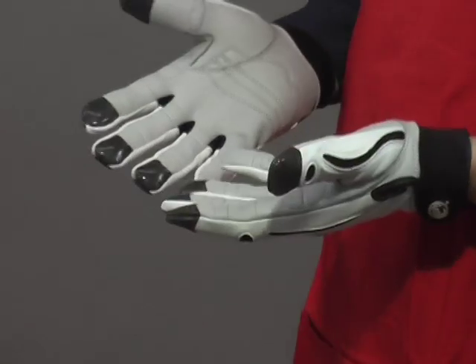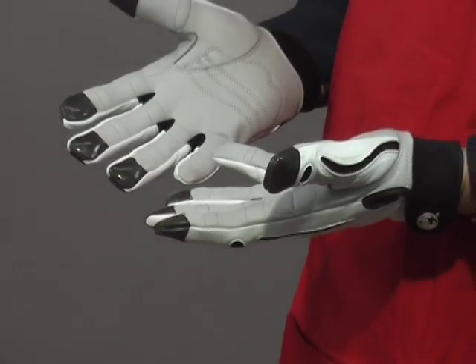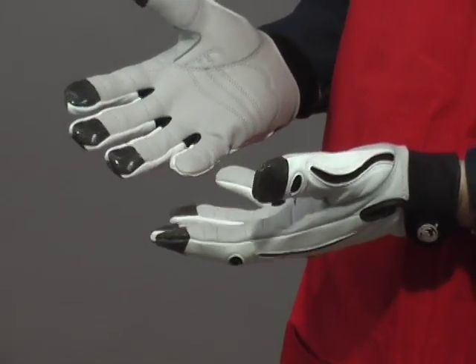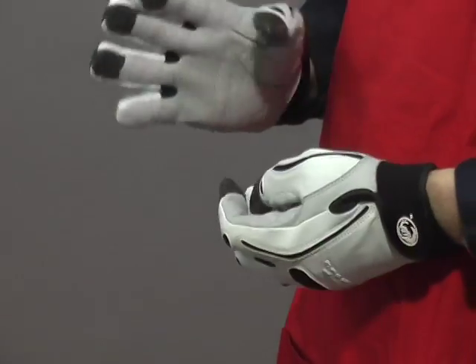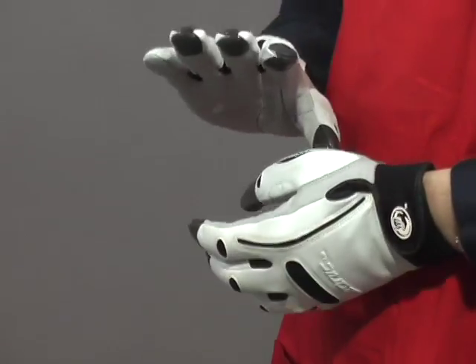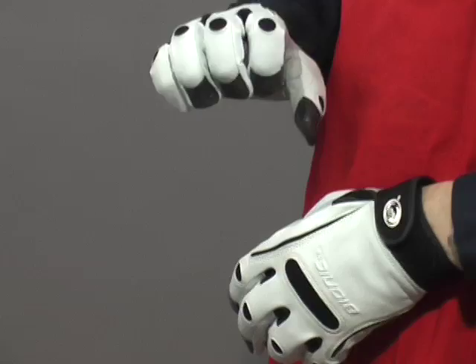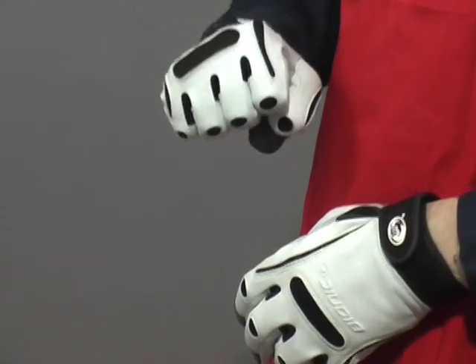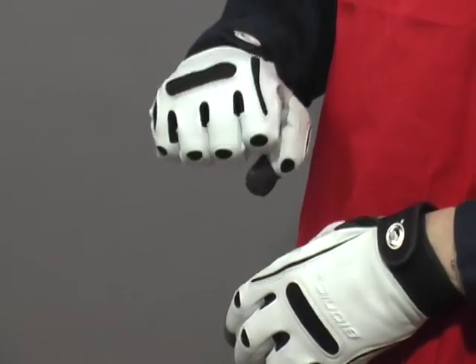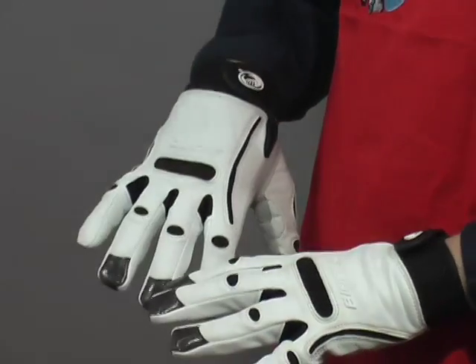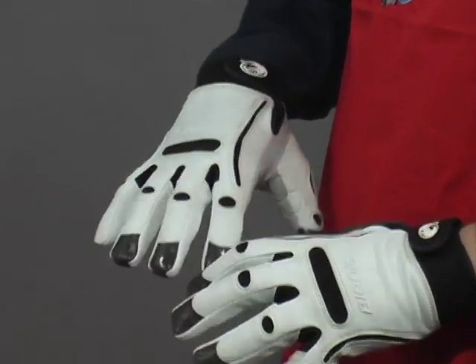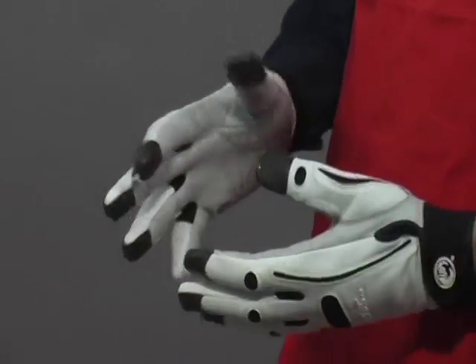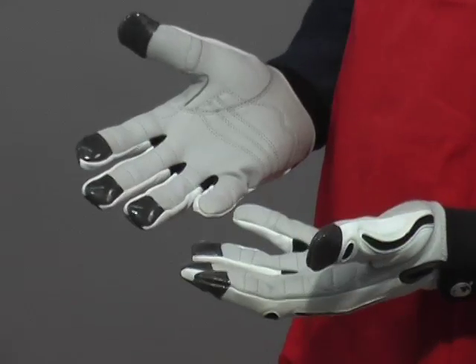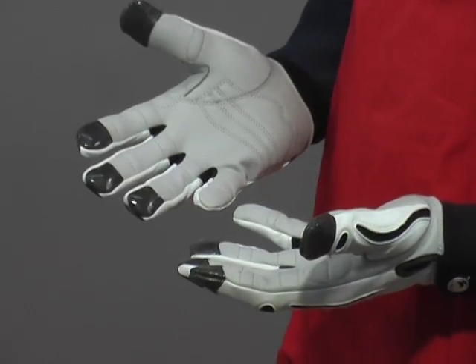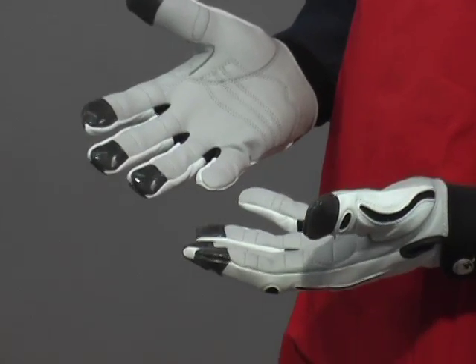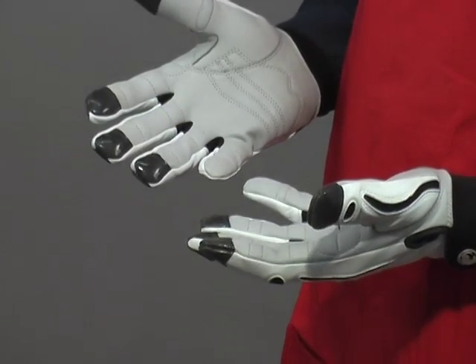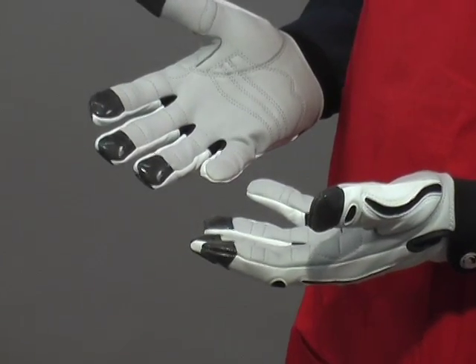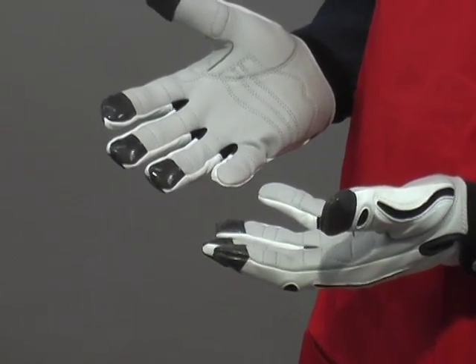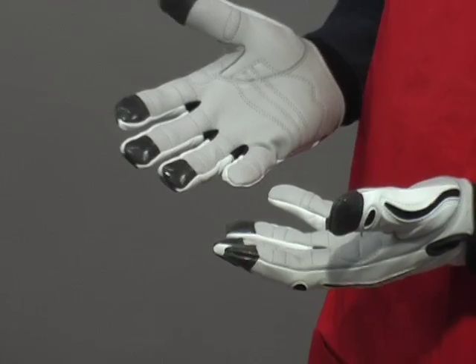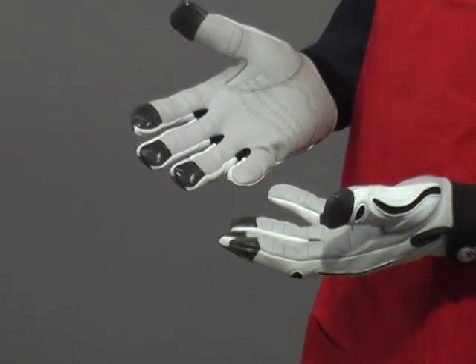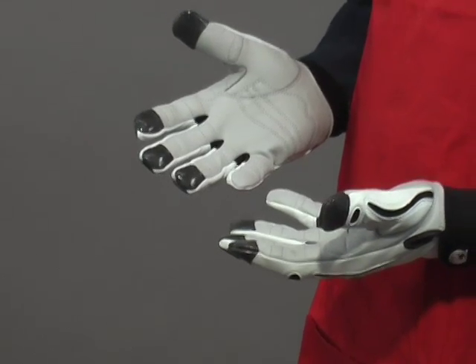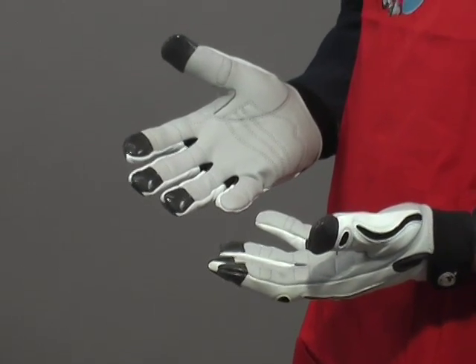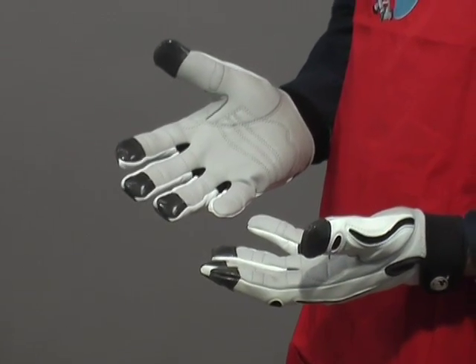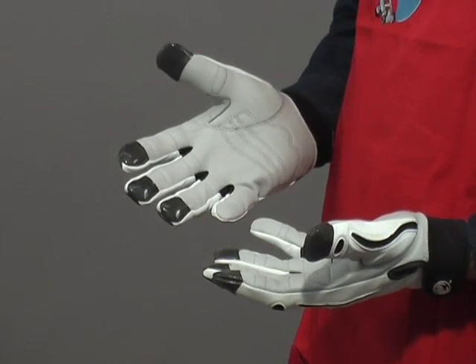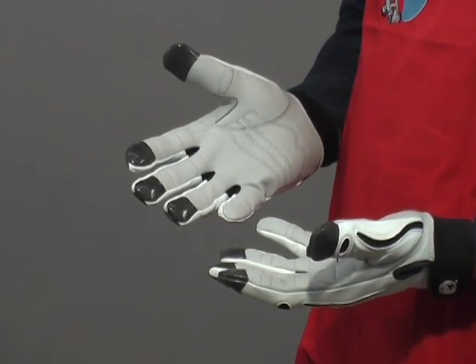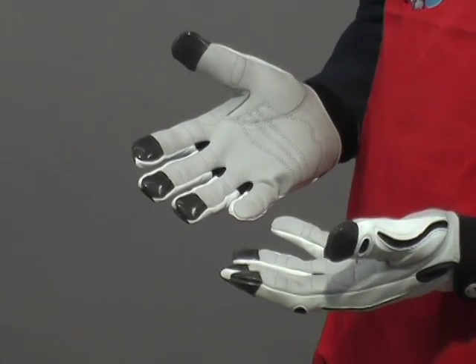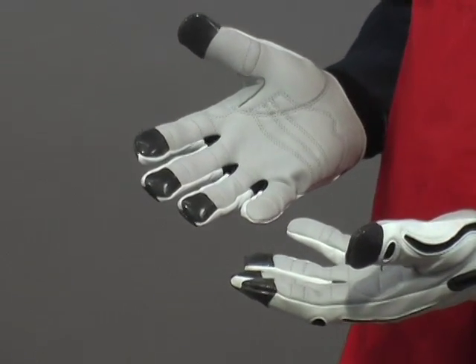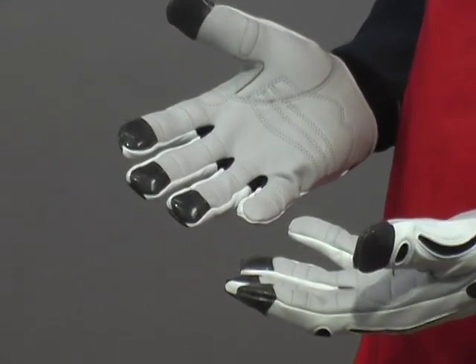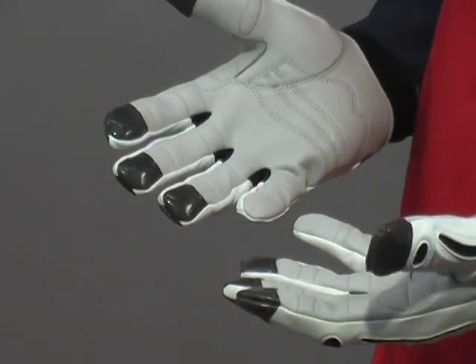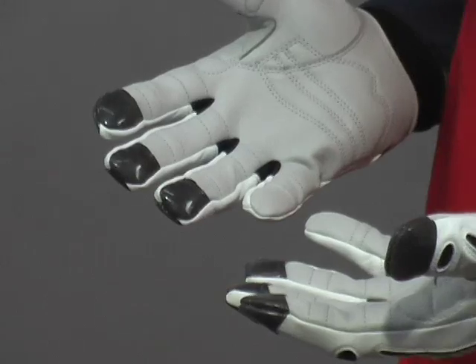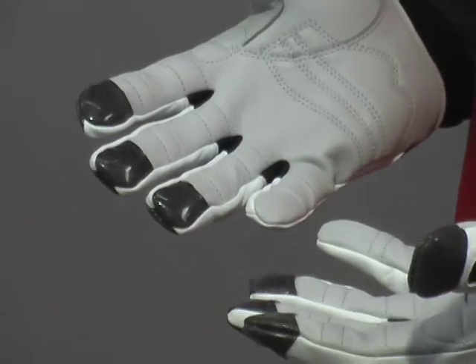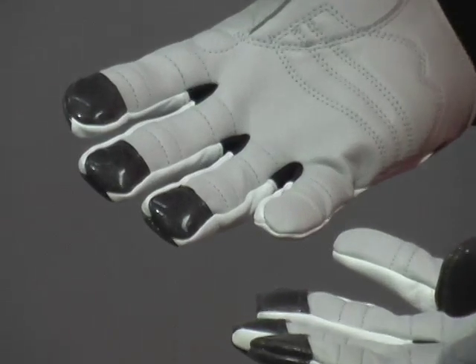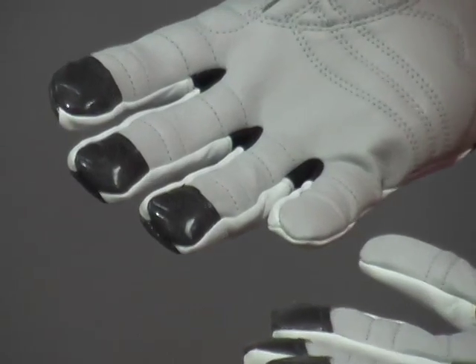One really cool thing about them is if you see the fingertips here, they are reinforced. The fingertips are one of the places where gloves tend to wear out if you do a lot of gardening, so they're reinforced here.